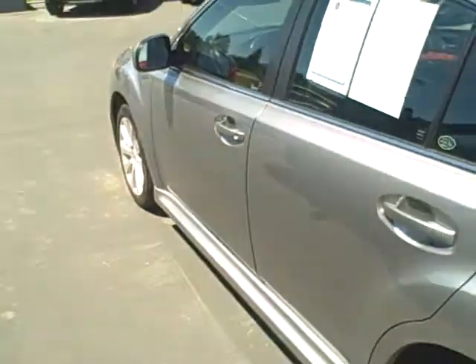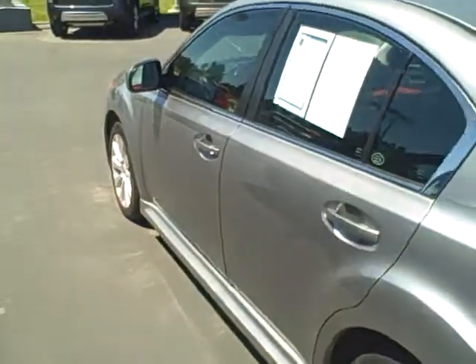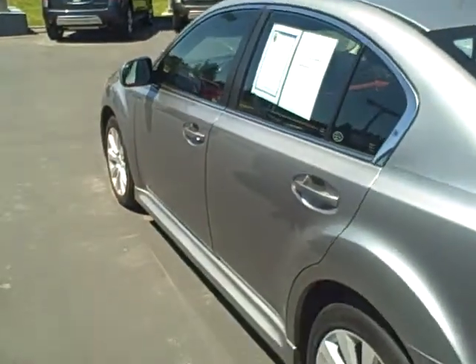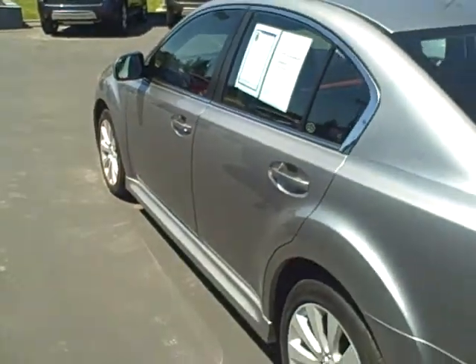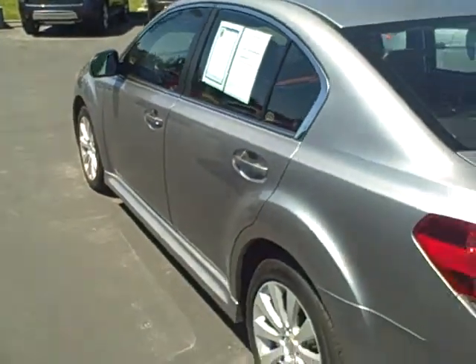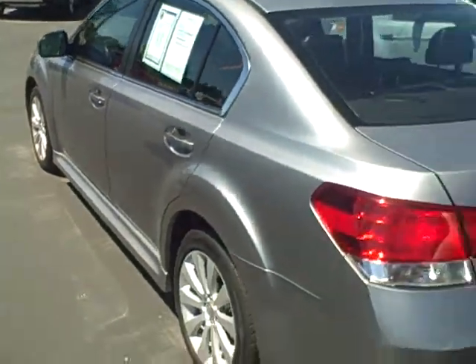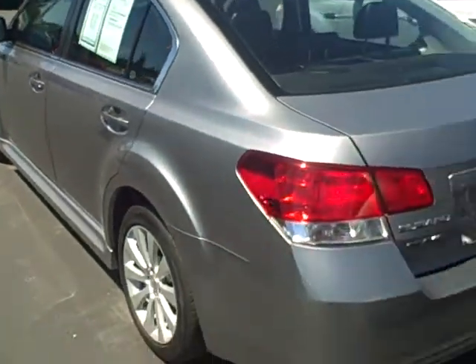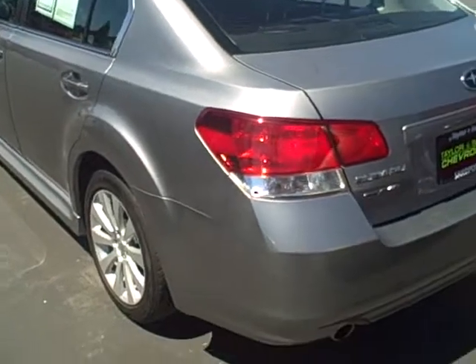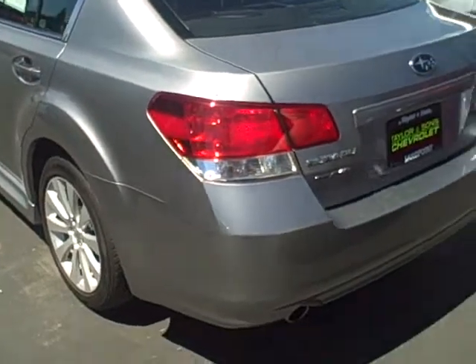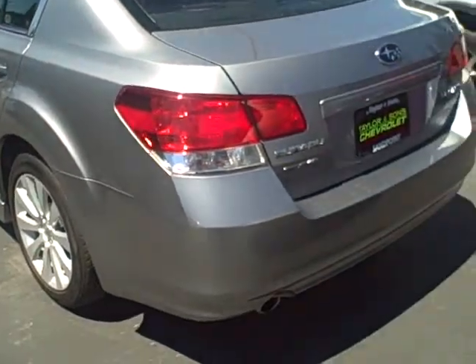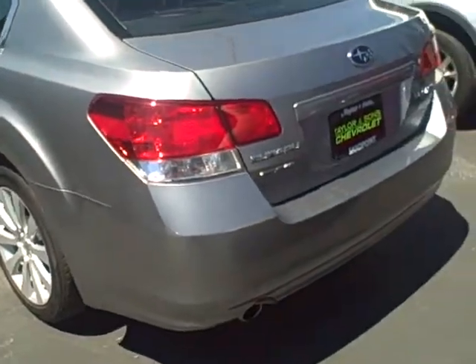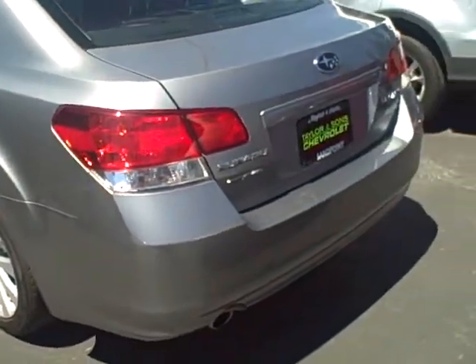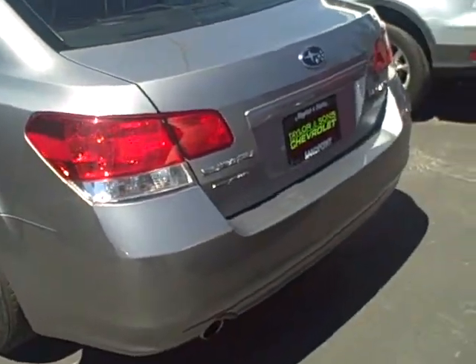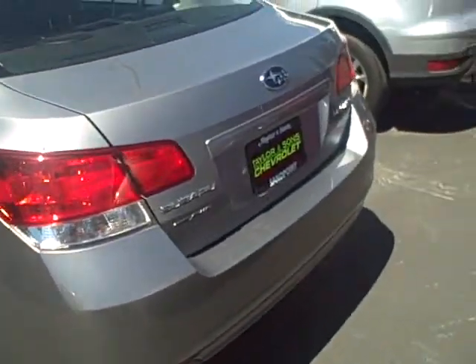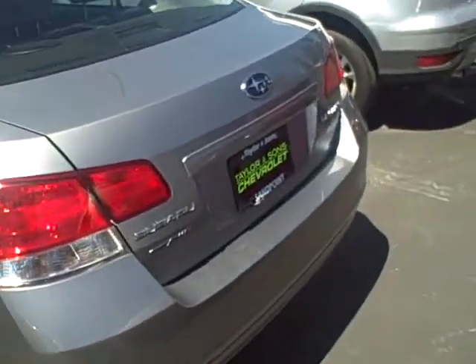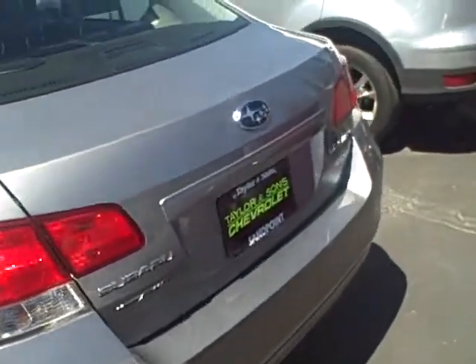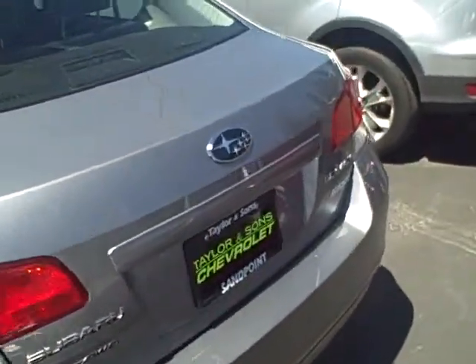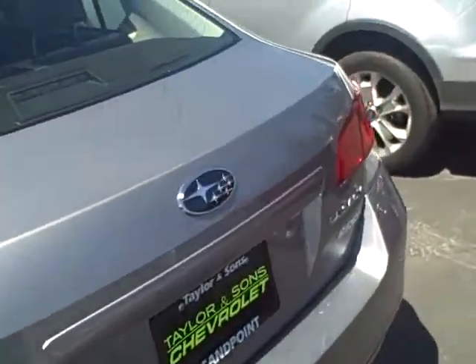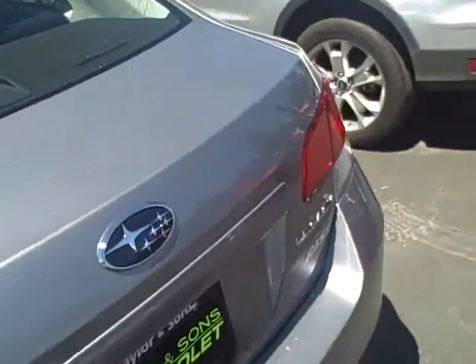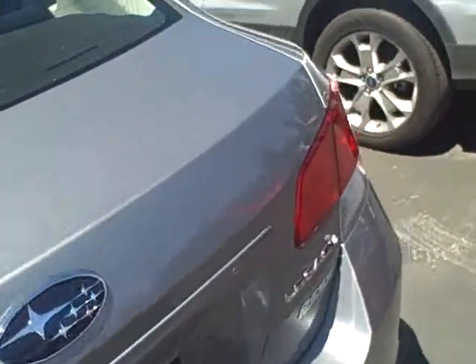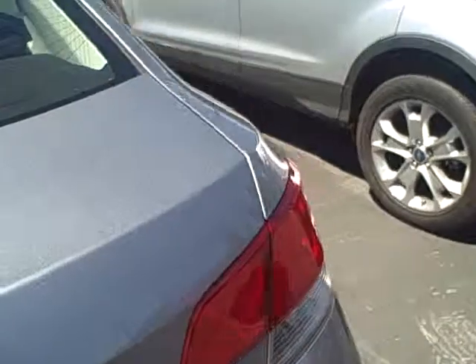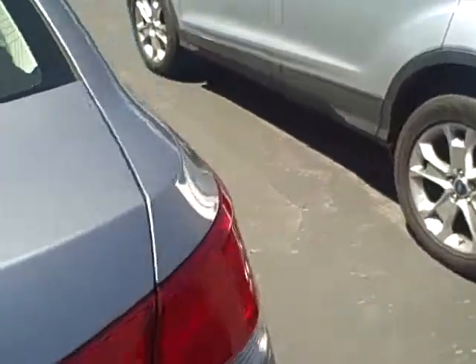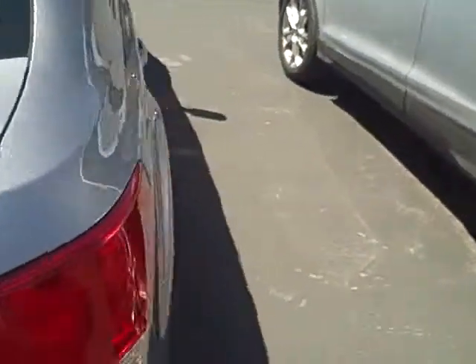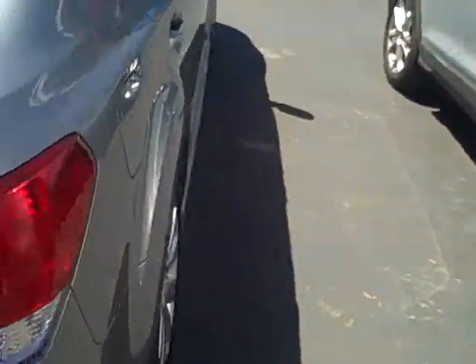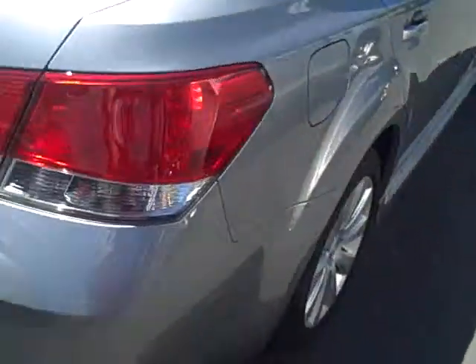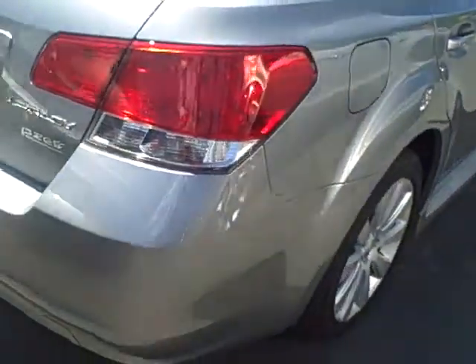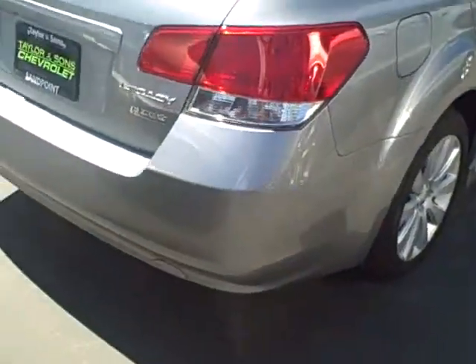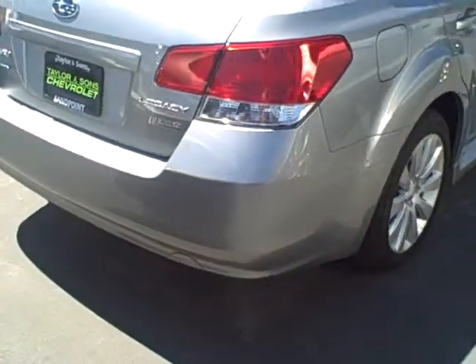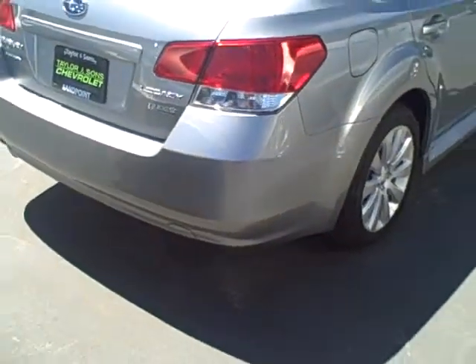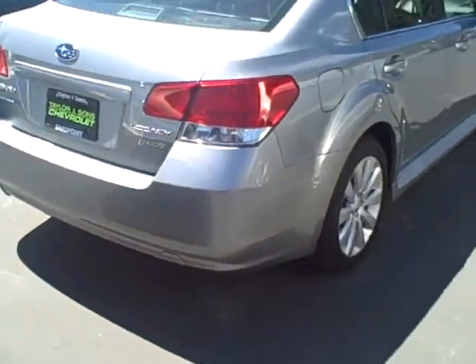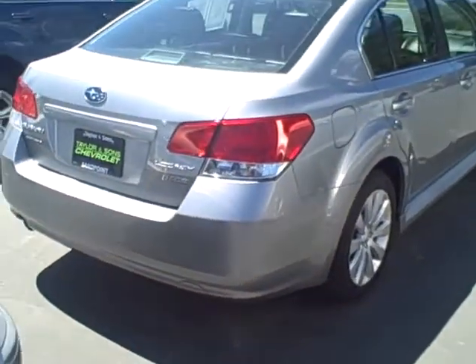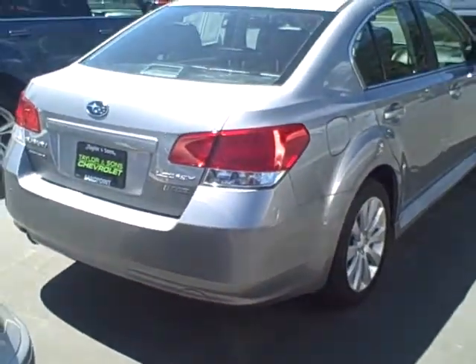Coming around to the rear profile of the vehicle — it is equipped with the symmetrical all-wheel drive. Here's a look at the passenger side profile.